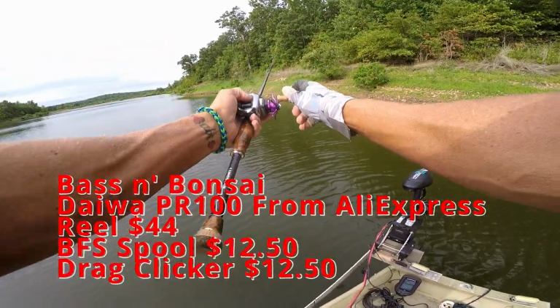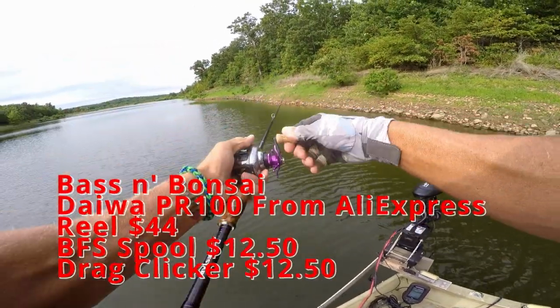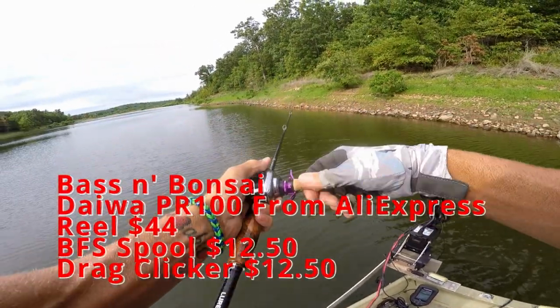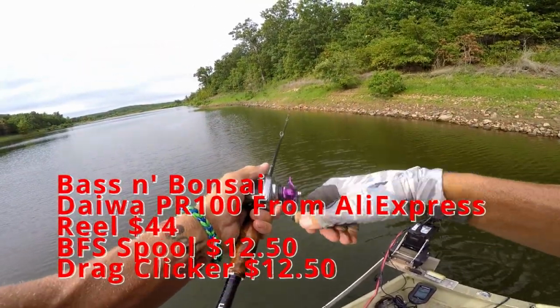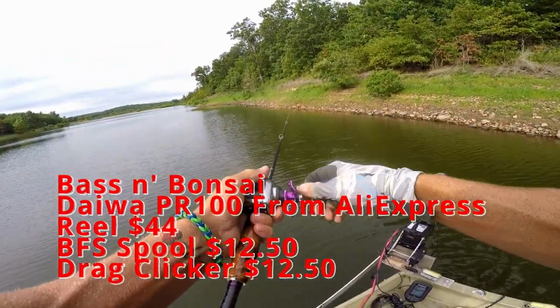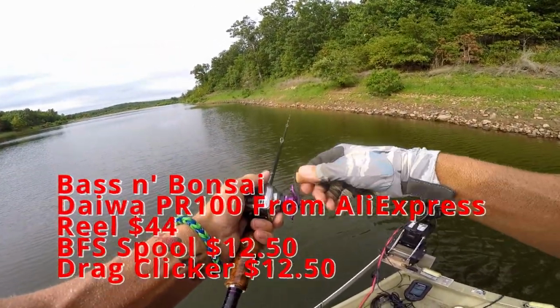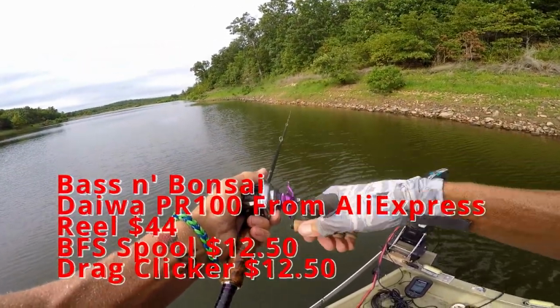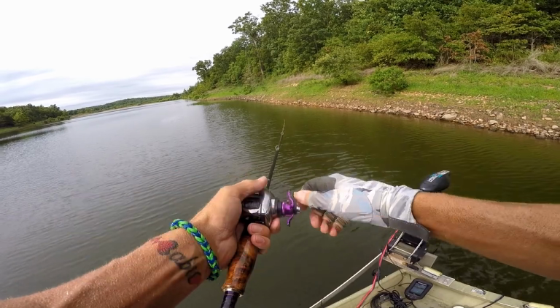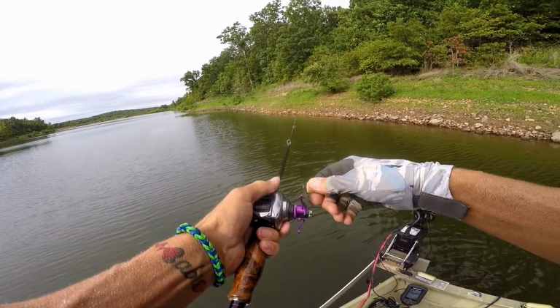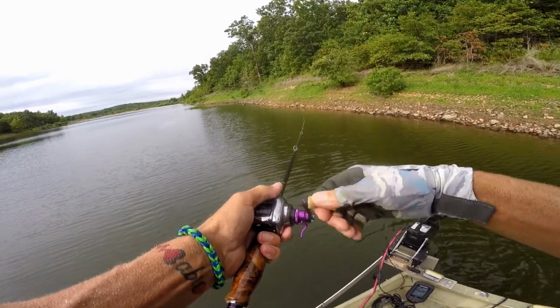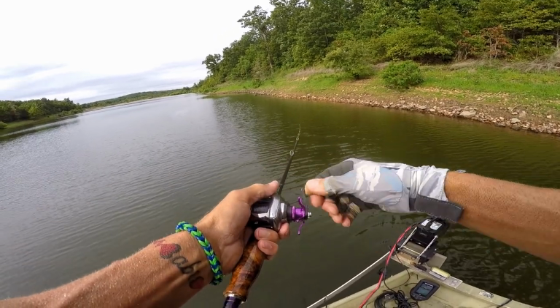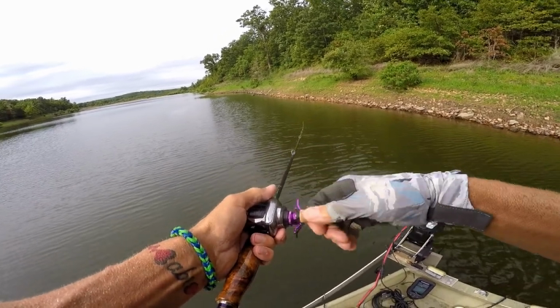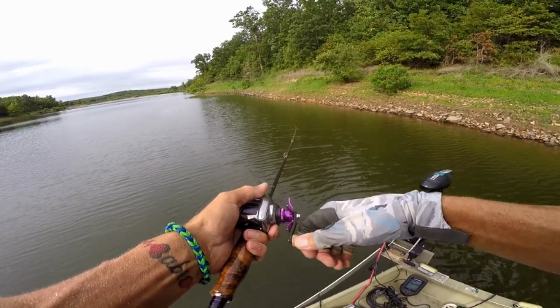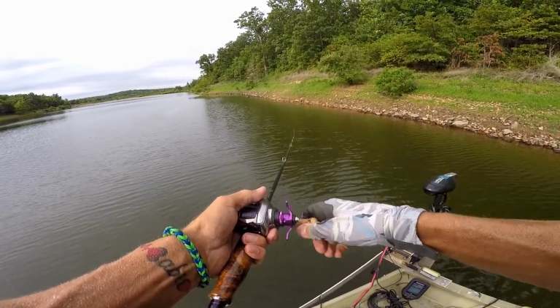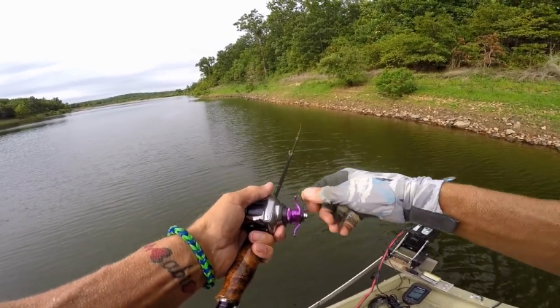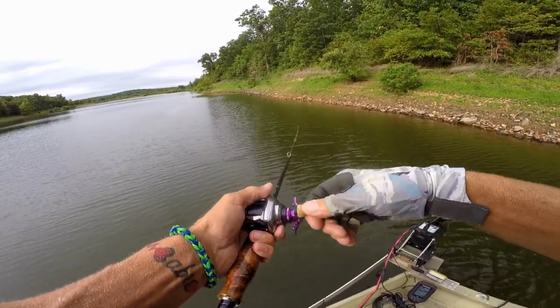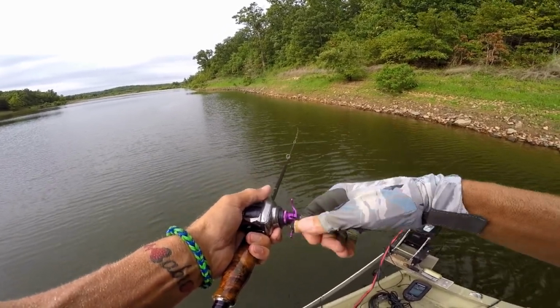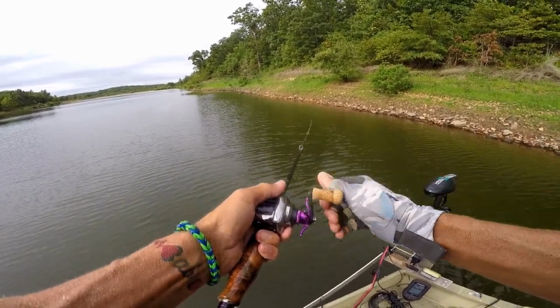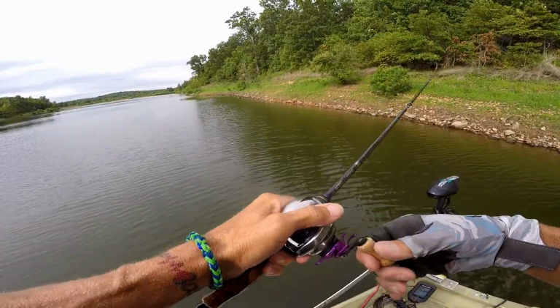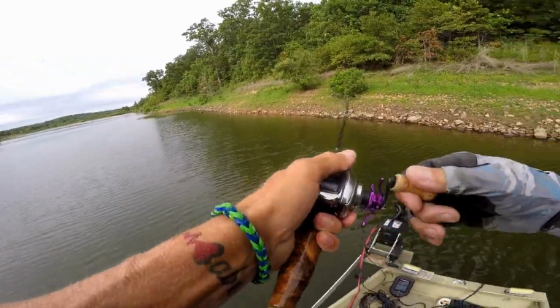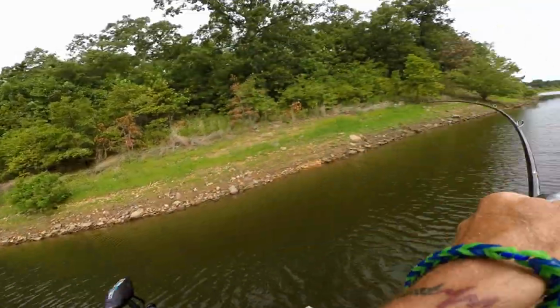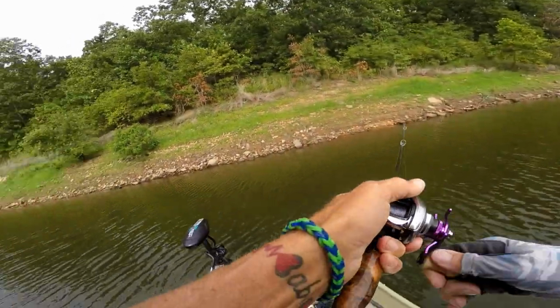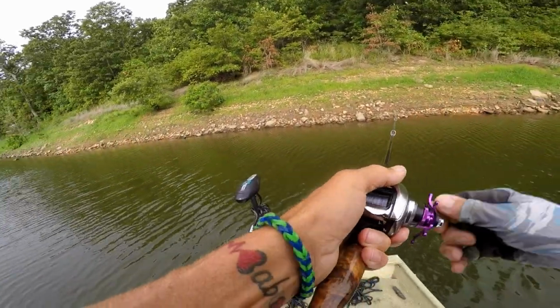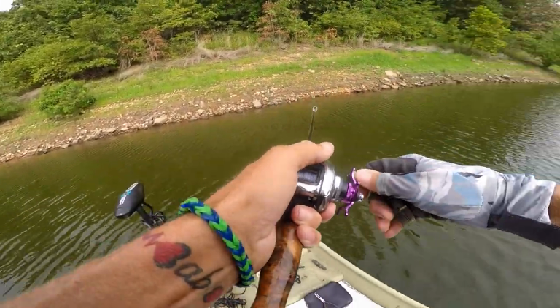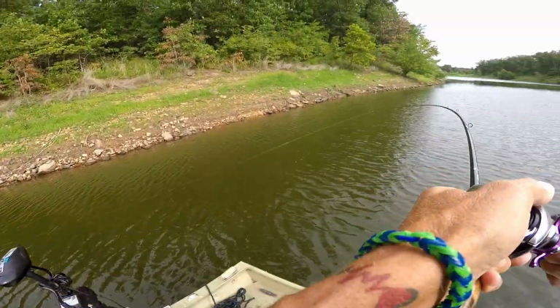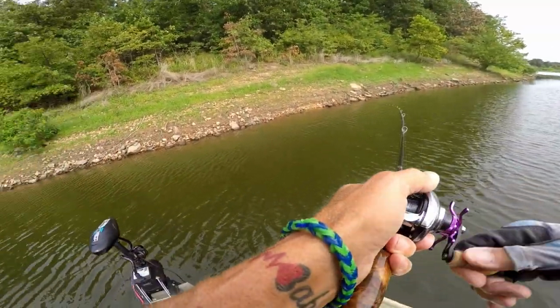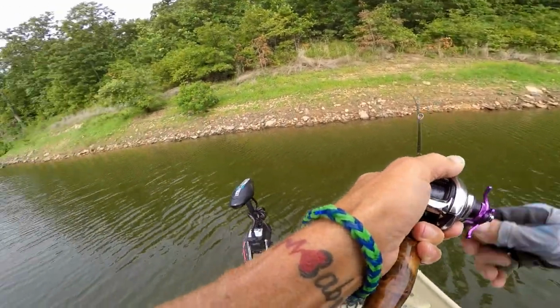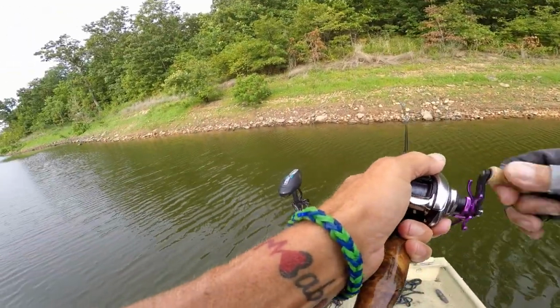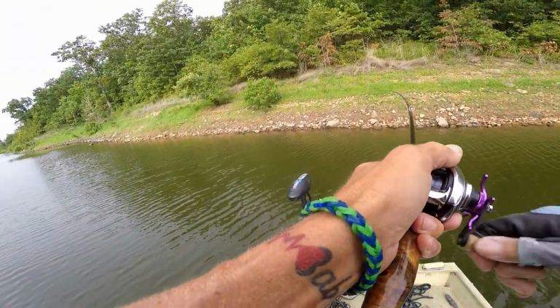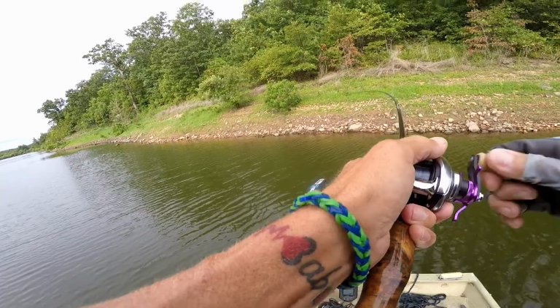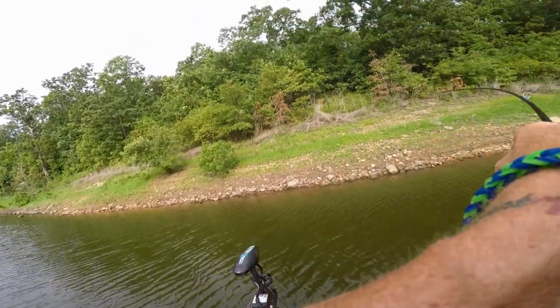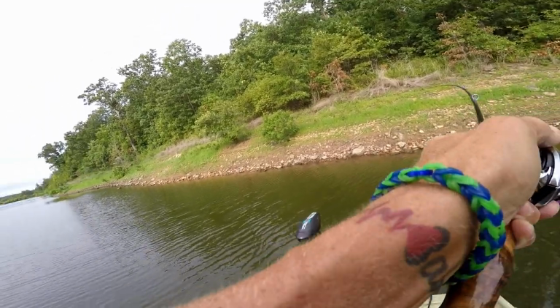There should be a fish there, man. Every time I pick this thing up I just can't hardly put this Daiwa down. Oh, that felt like a bump — is that a fish? Yeah, that is a fish!